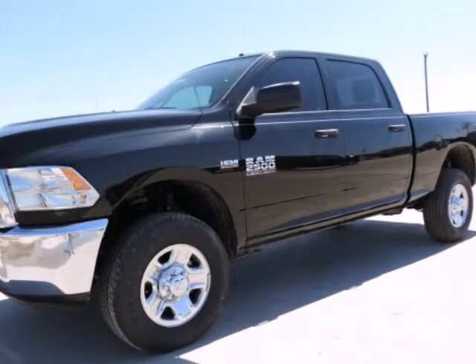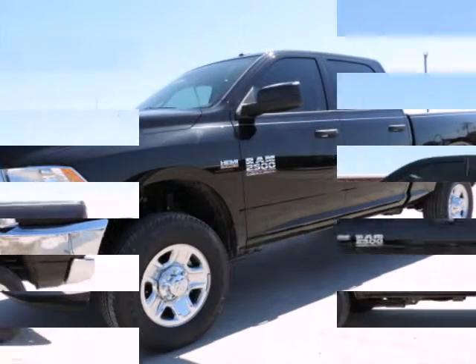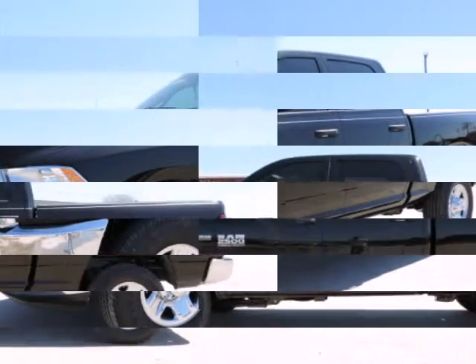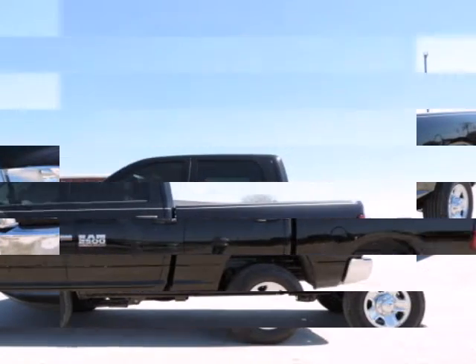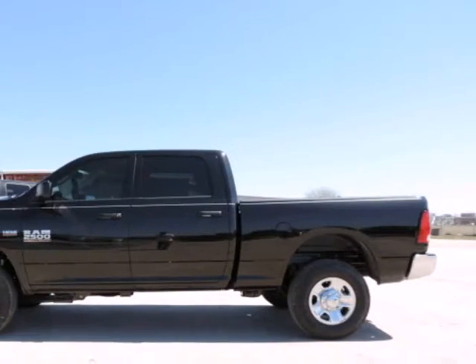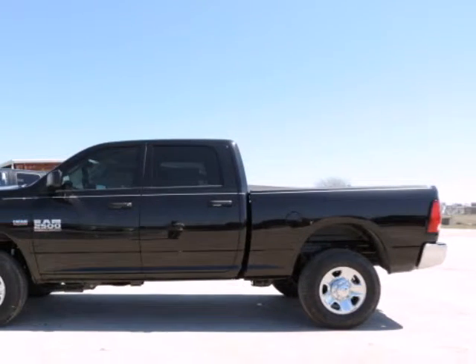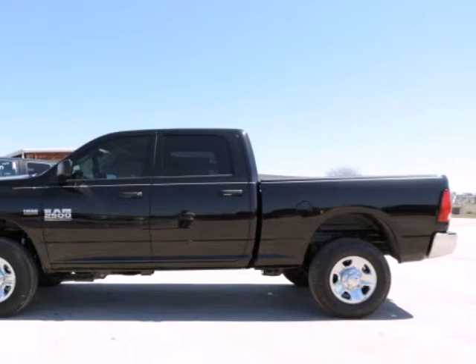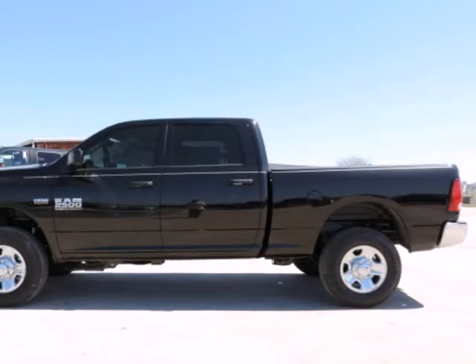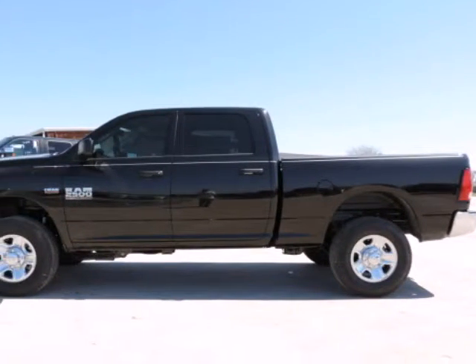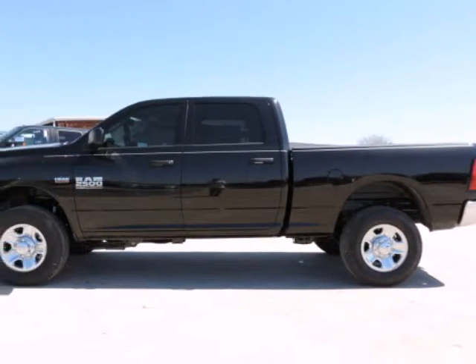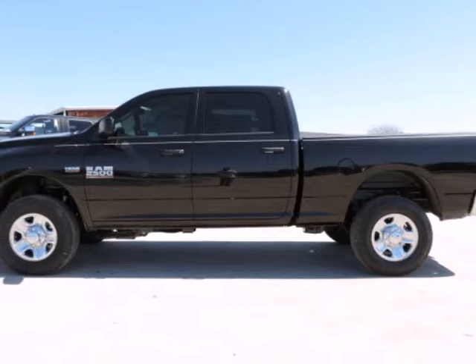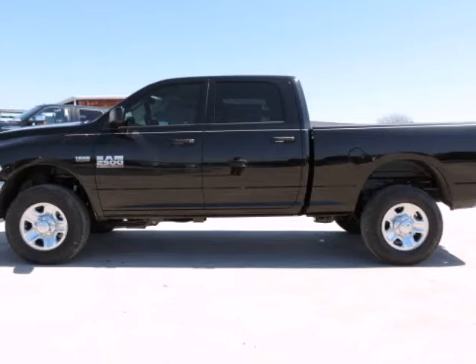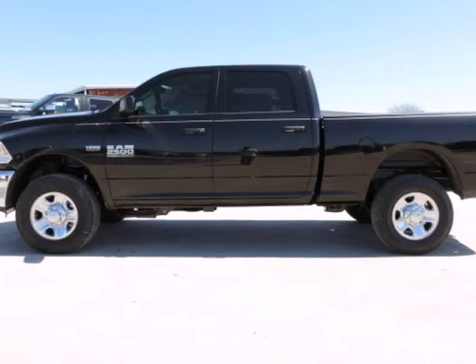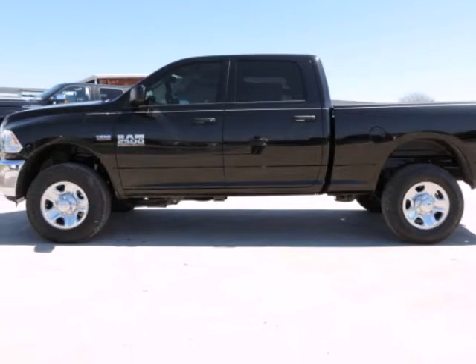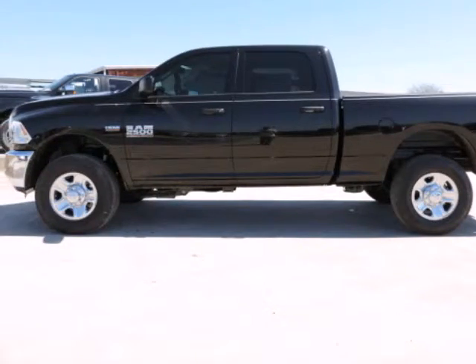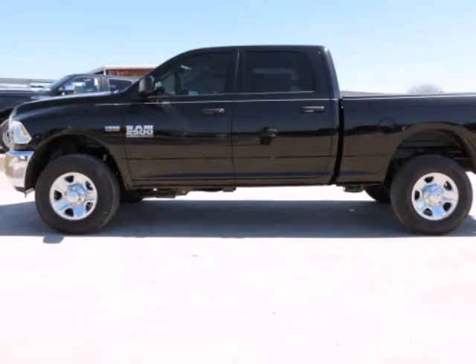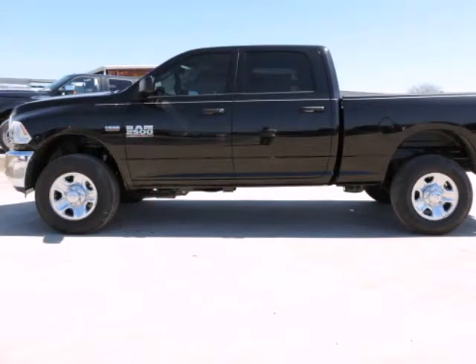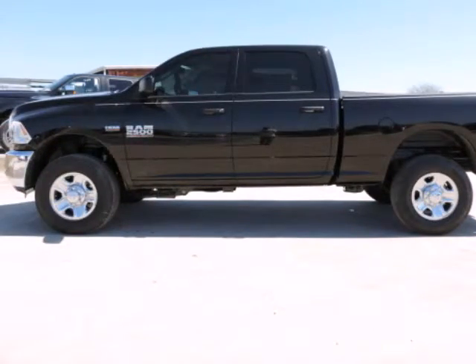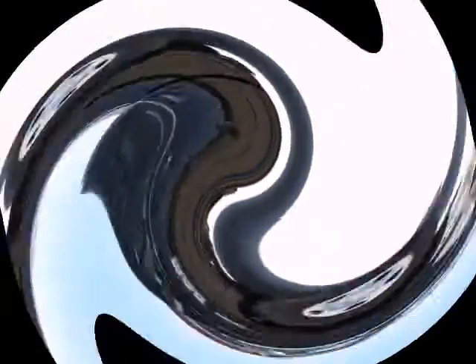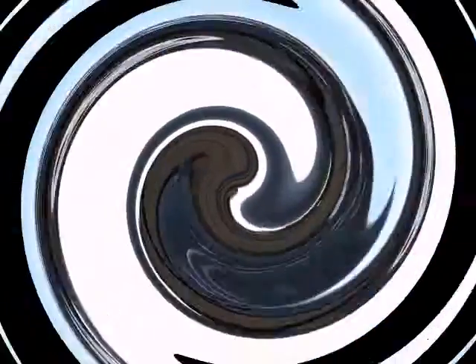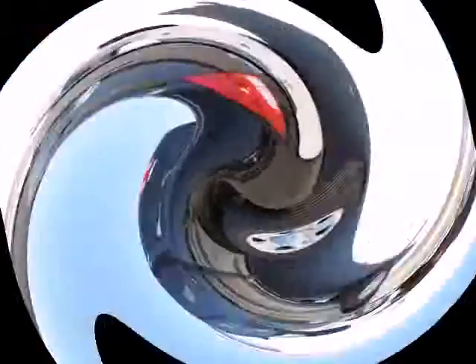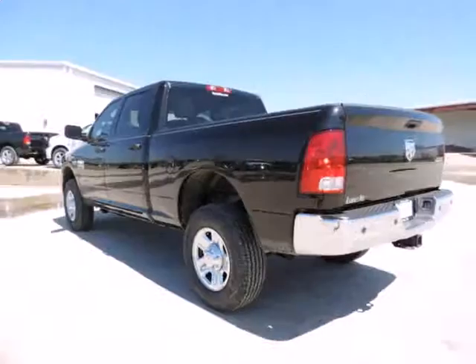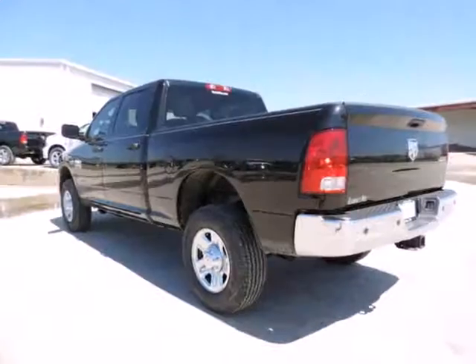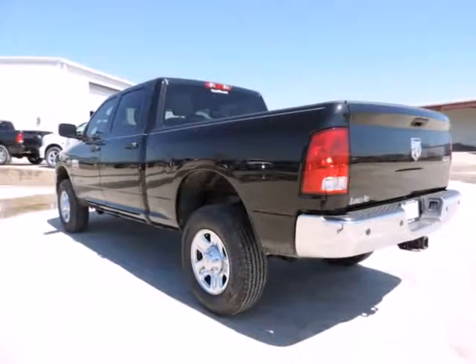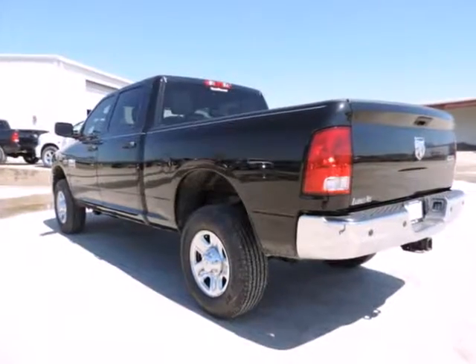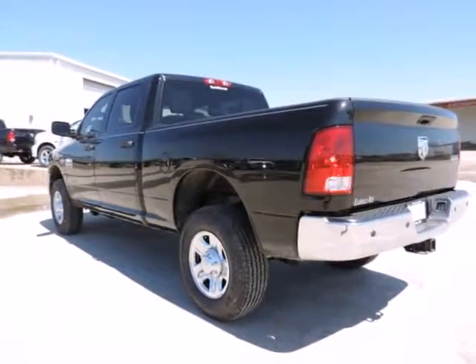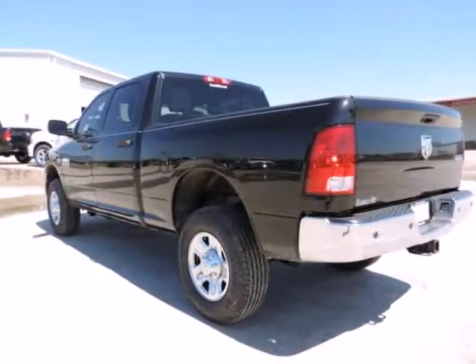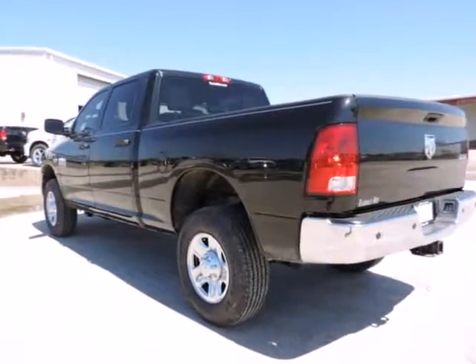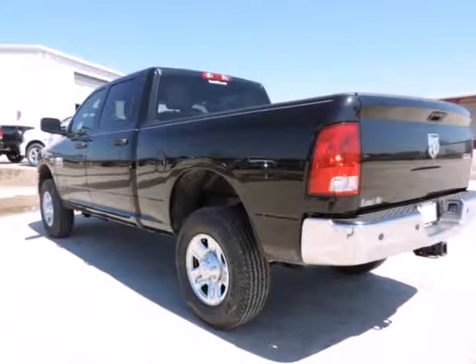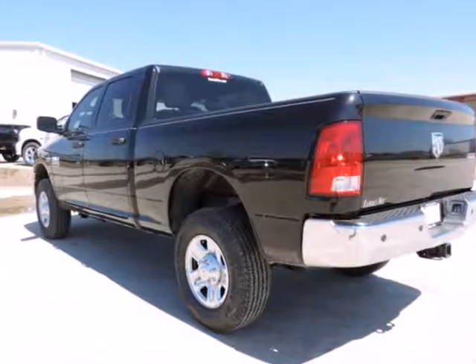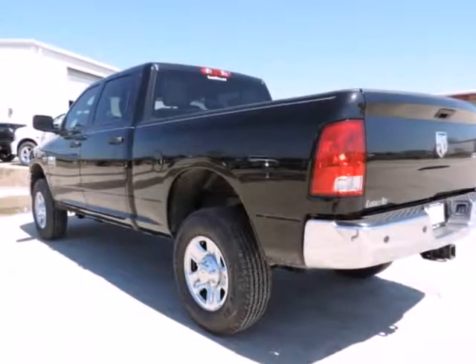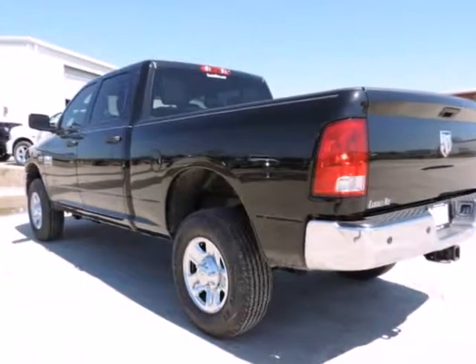Randall New Chrysler Dodge Jeep Ram presents this 2015 Ram 2500 four-wheel drive crew cab, 6.4 feet box tradesman, represented in black.